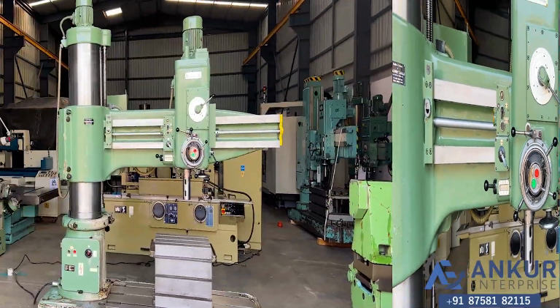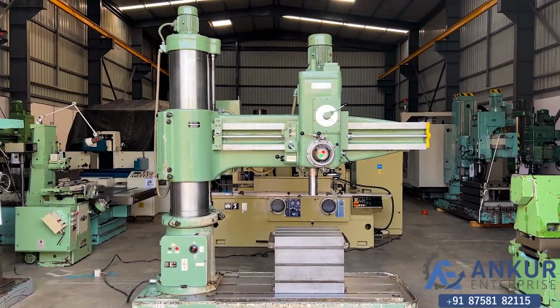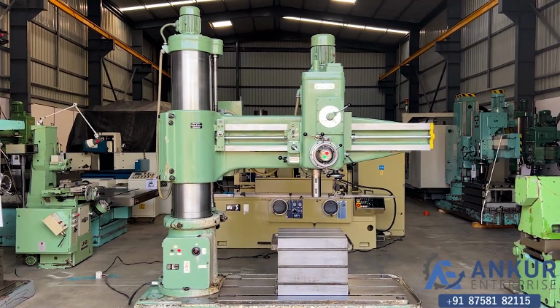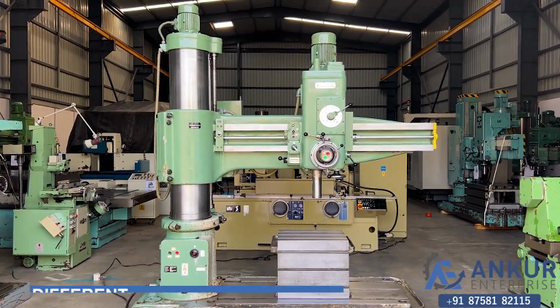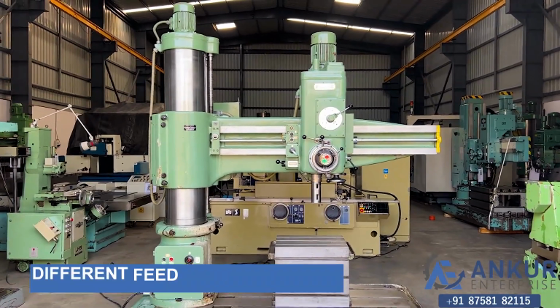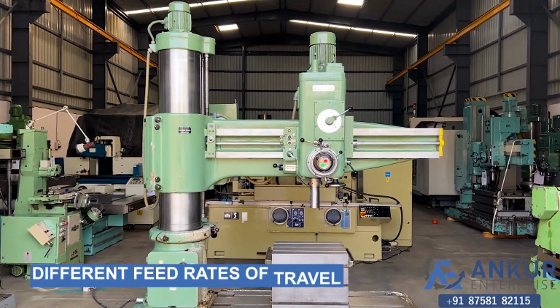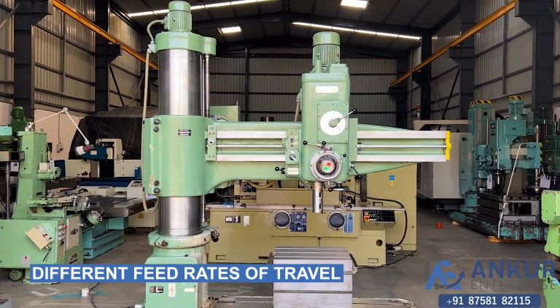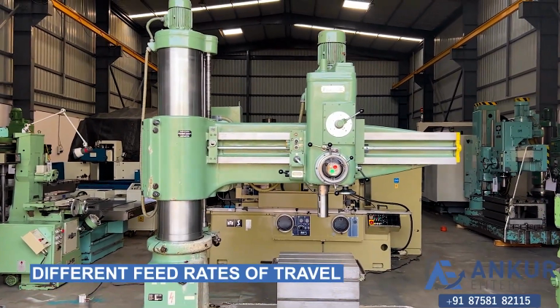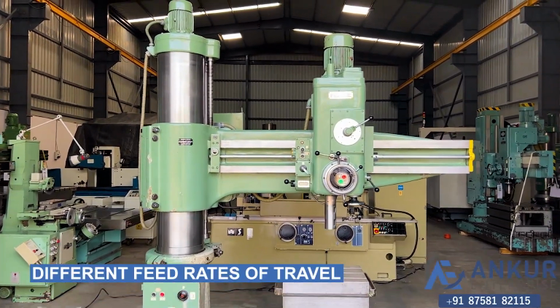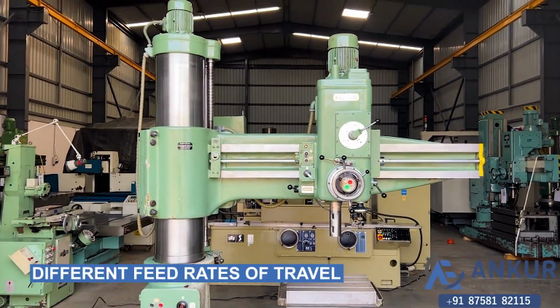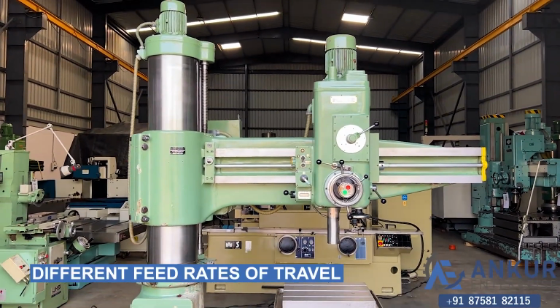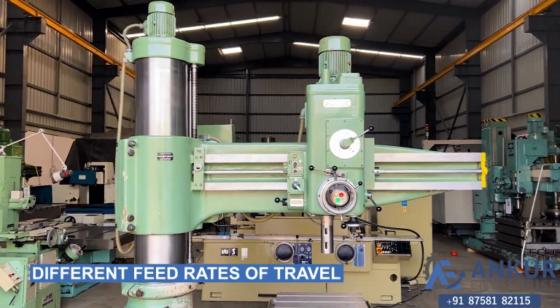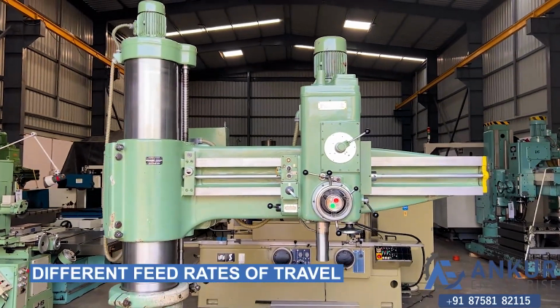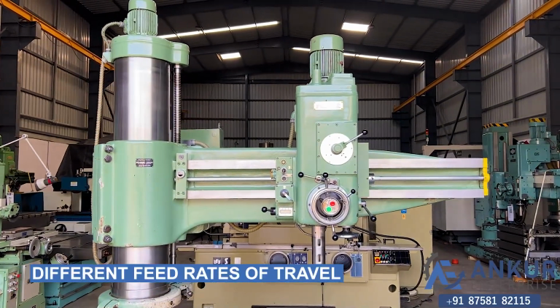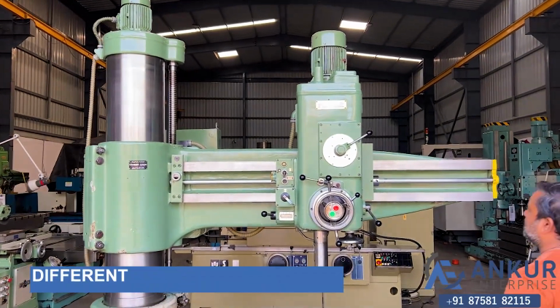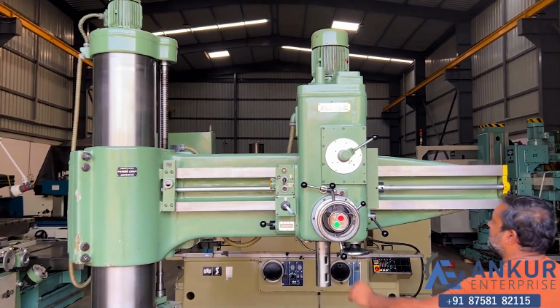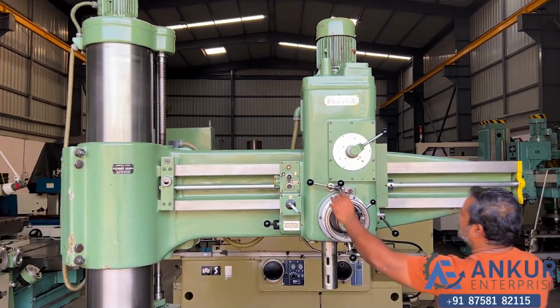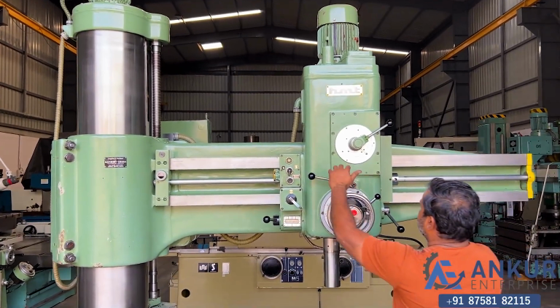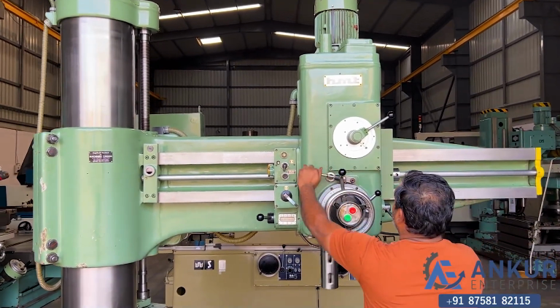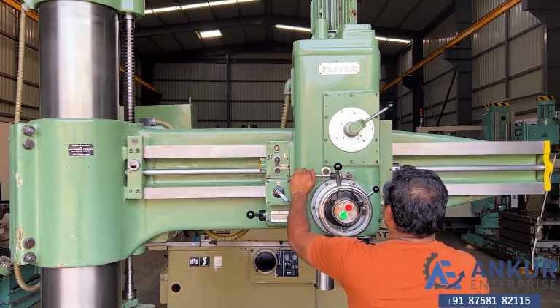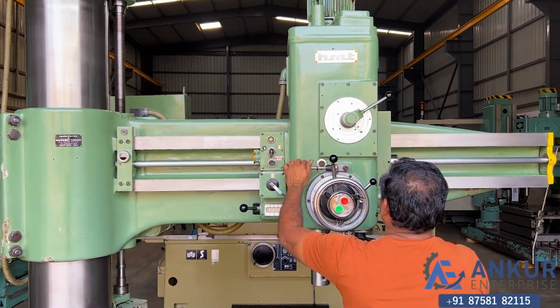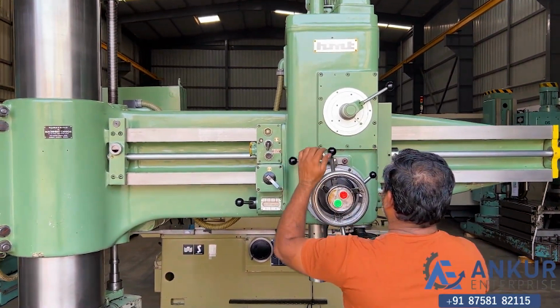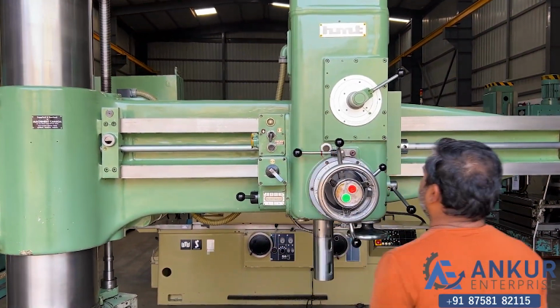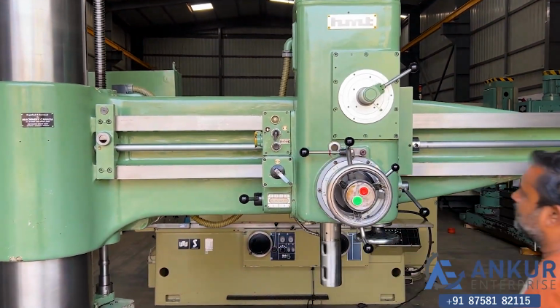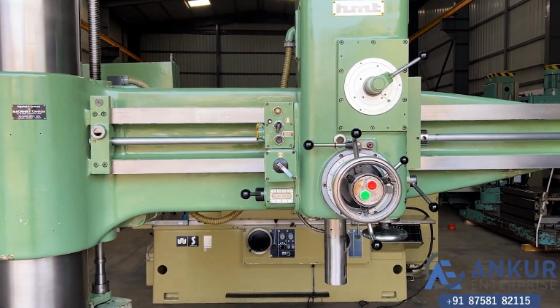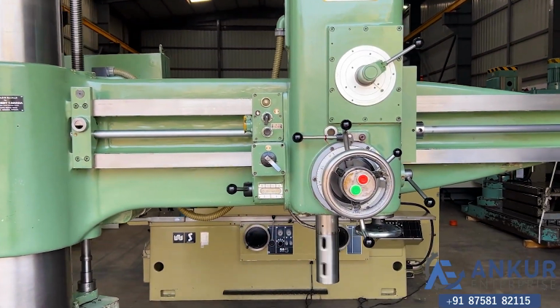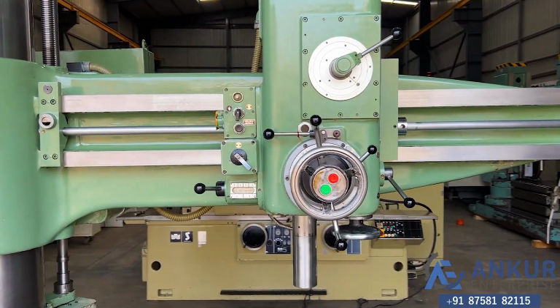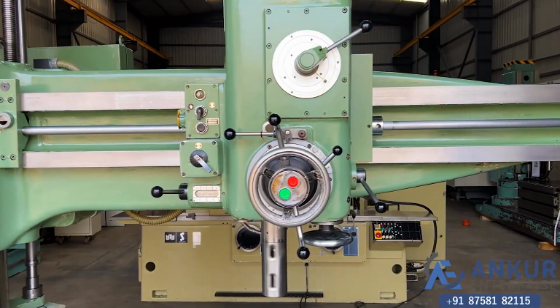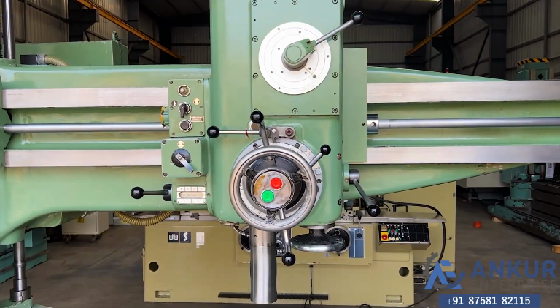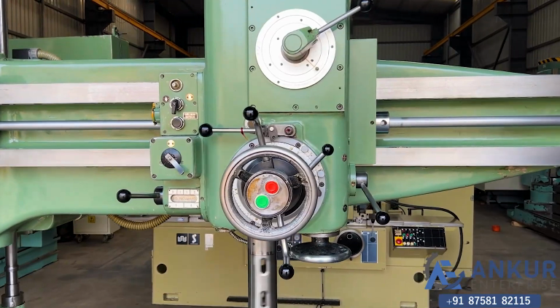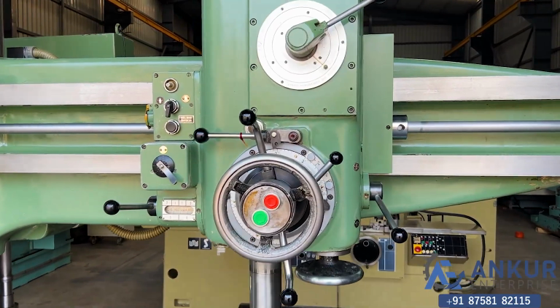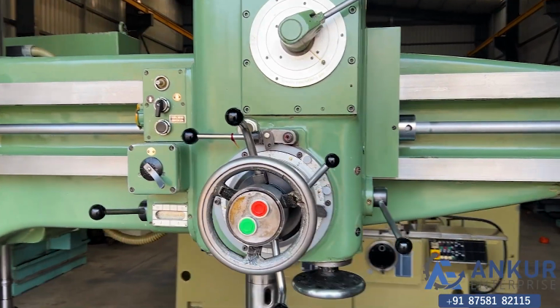Now we will see different feed rates of travel. Show me at its minimum feed rate. Working at its minimum feed rate.